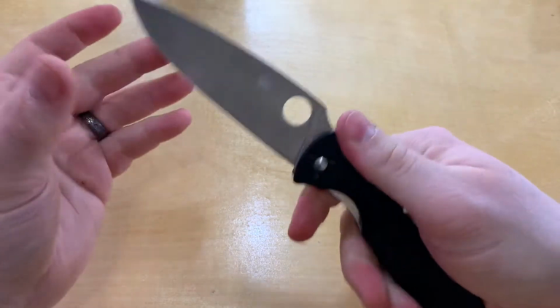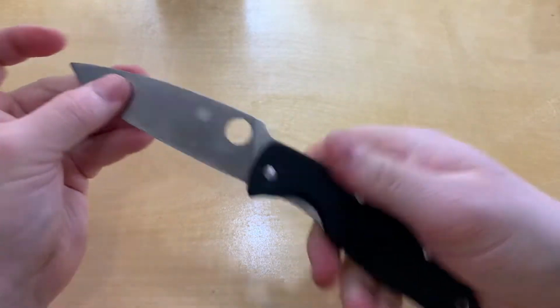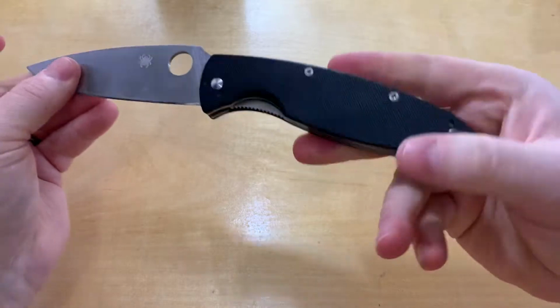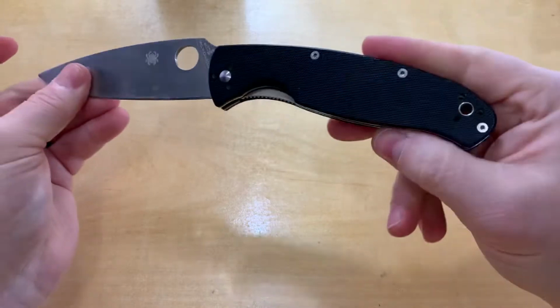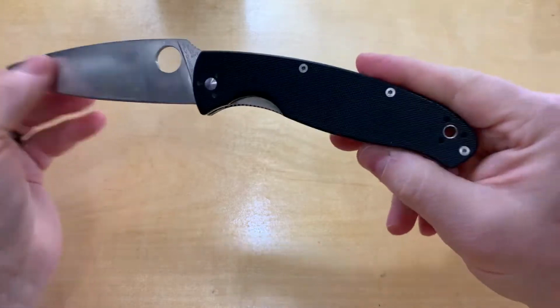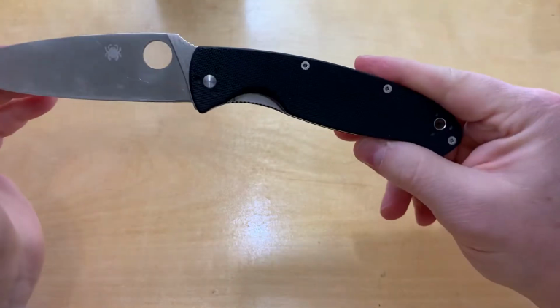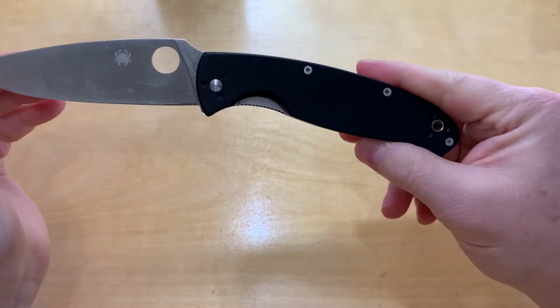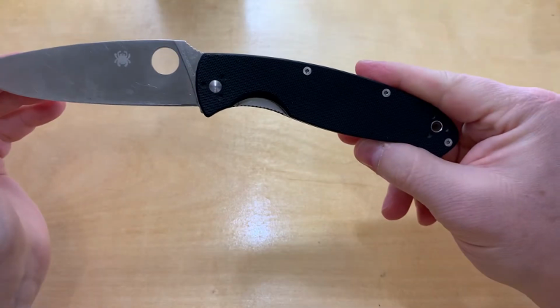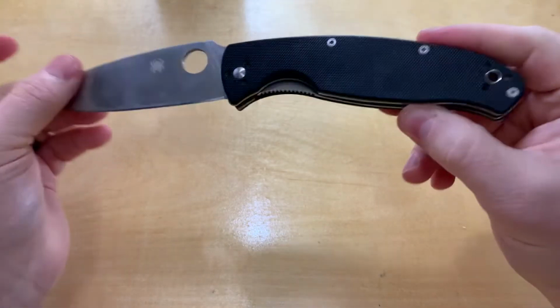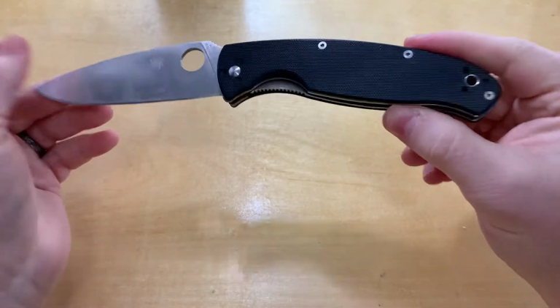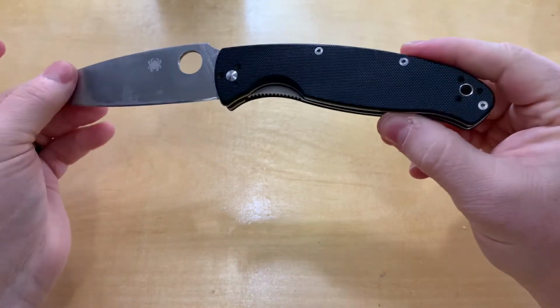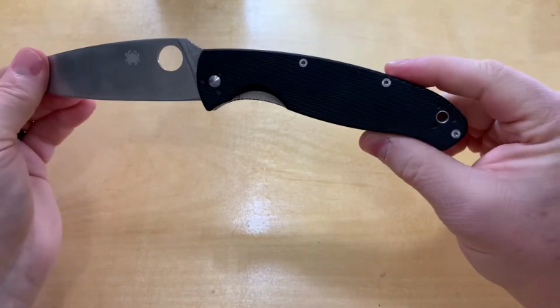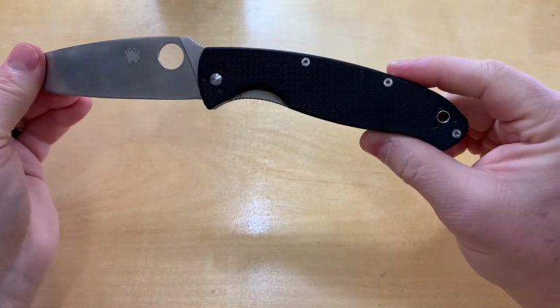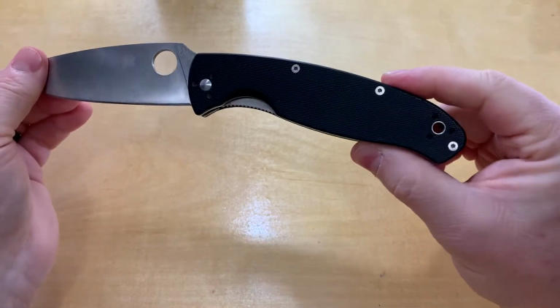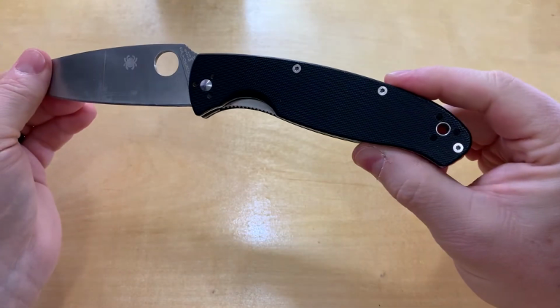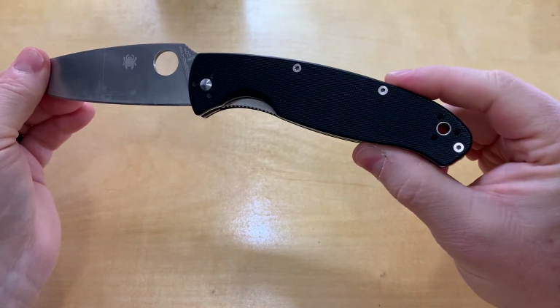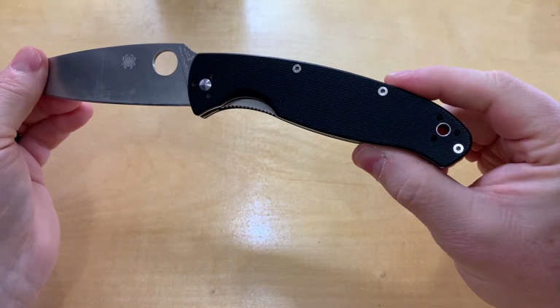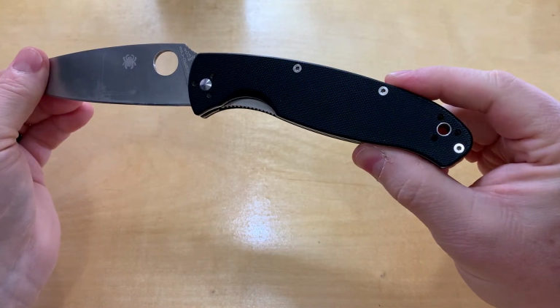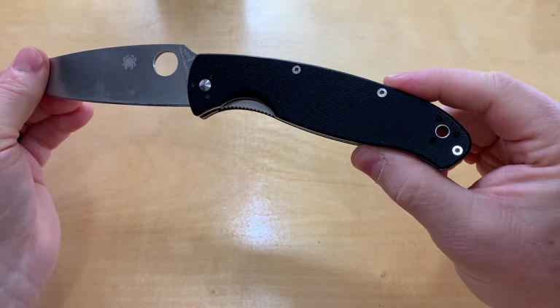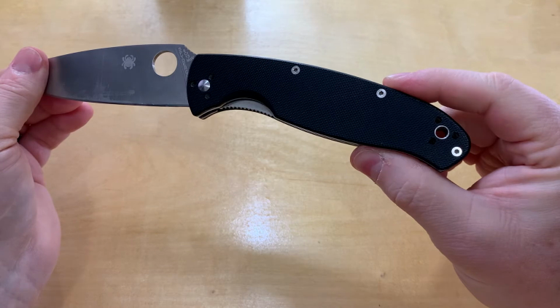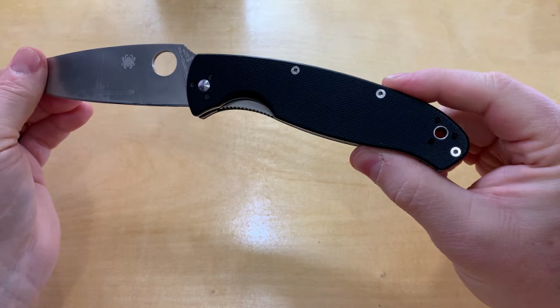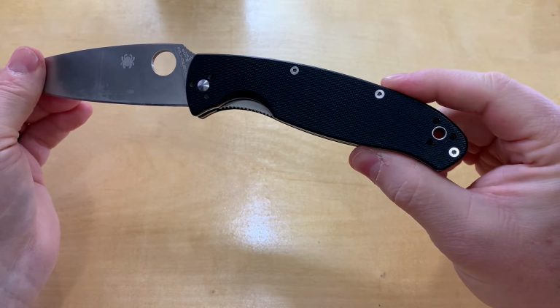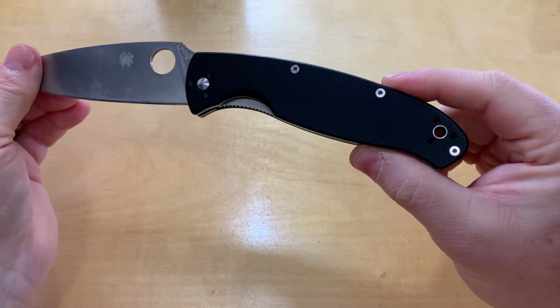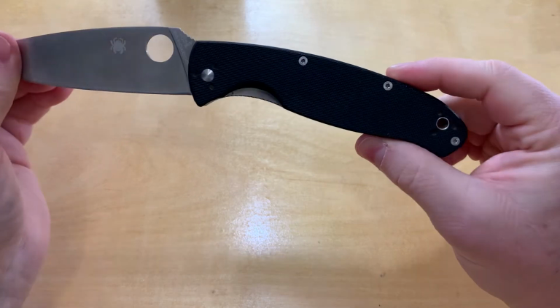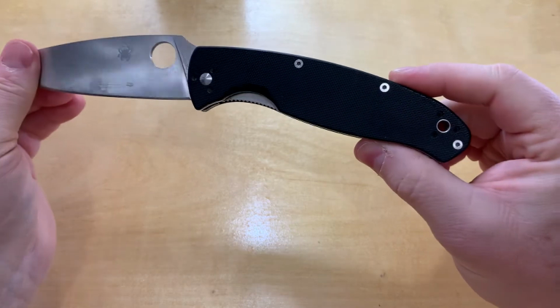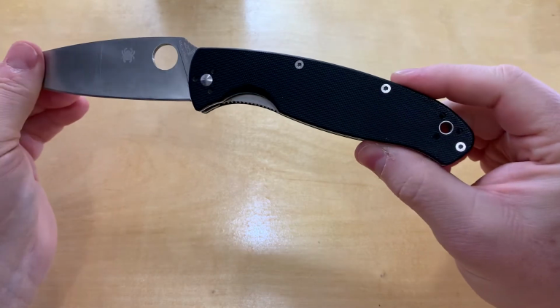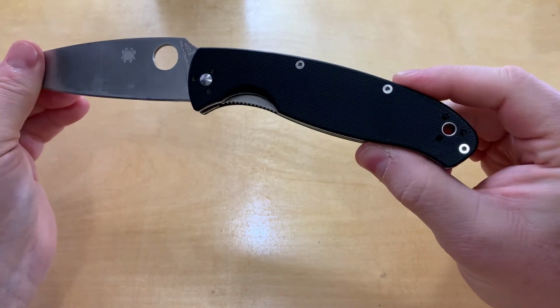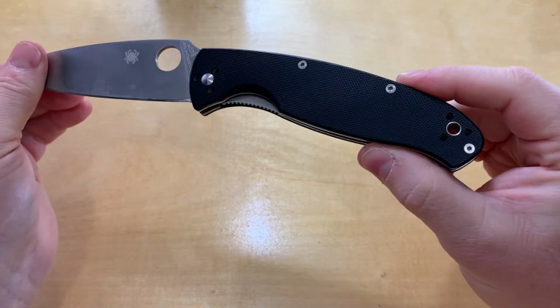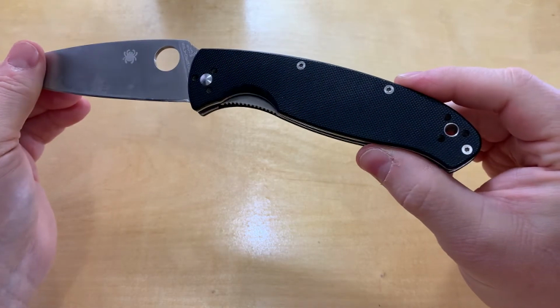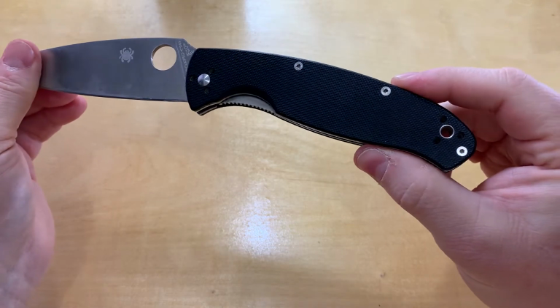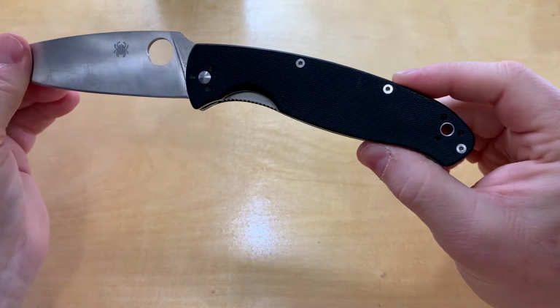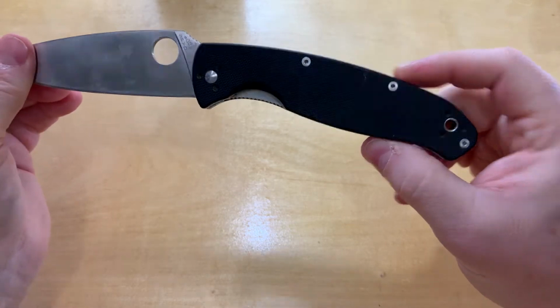If you've got big hands or gloved hands, this will be plenty for you. It's not going to be too small.